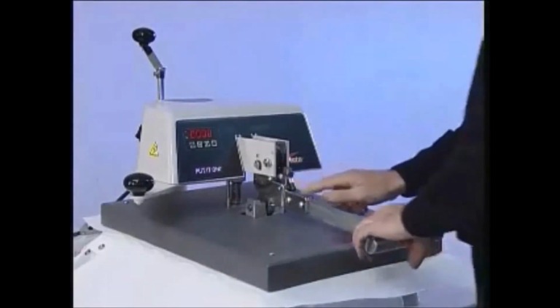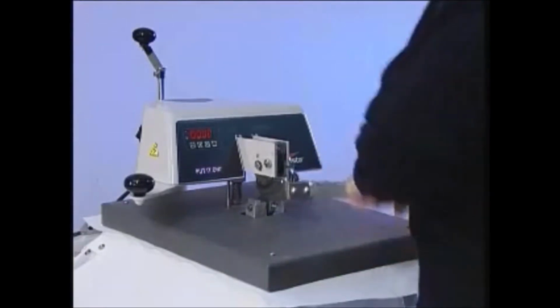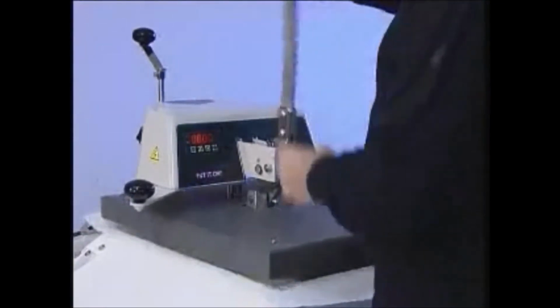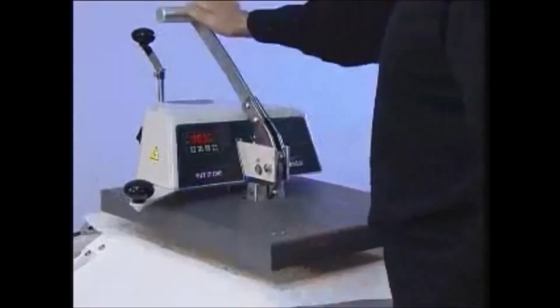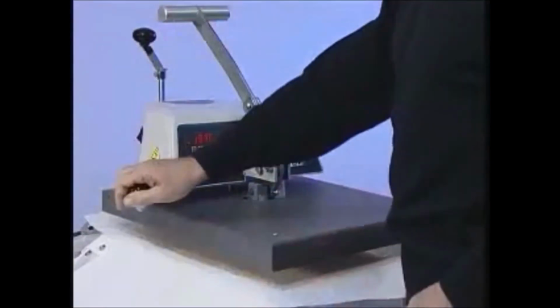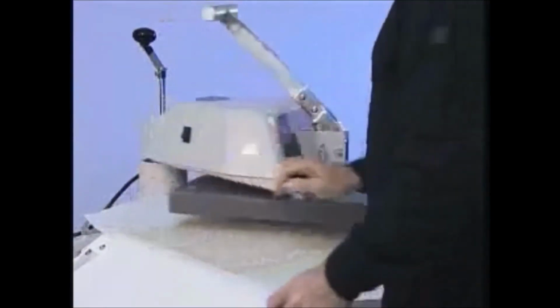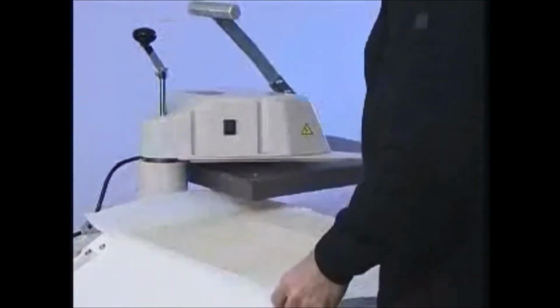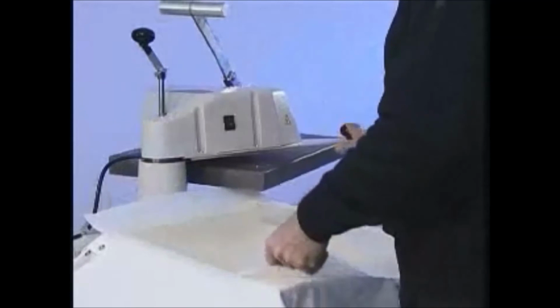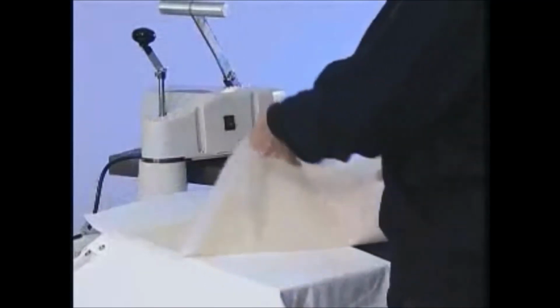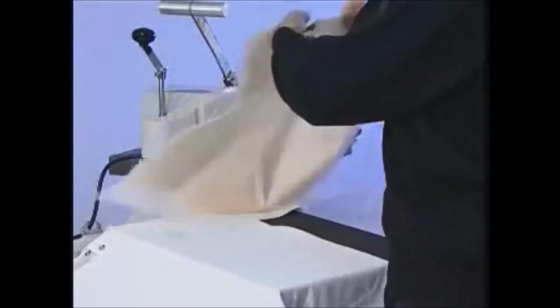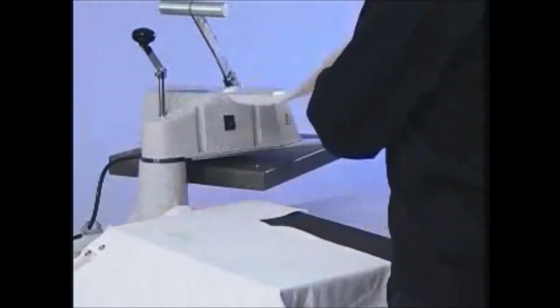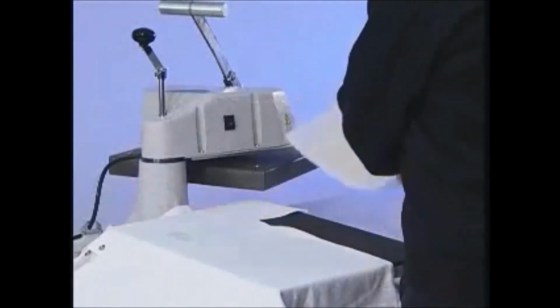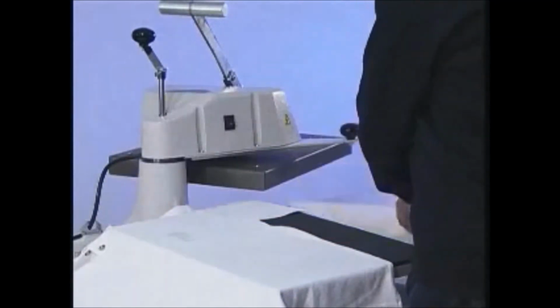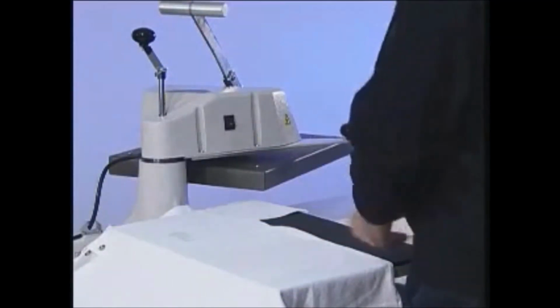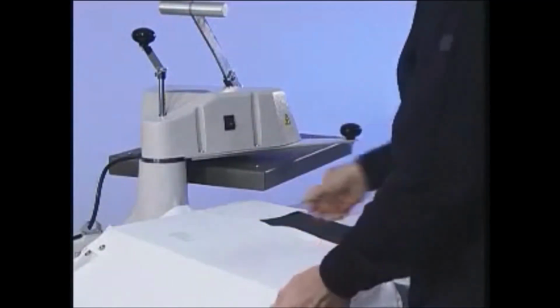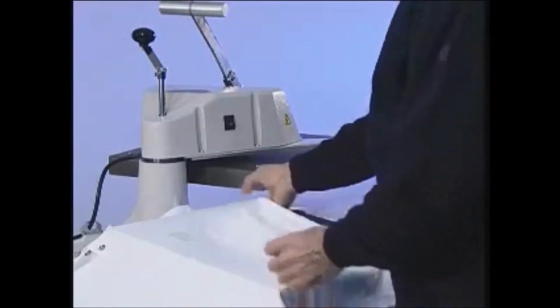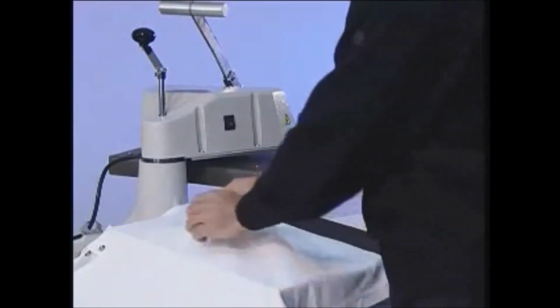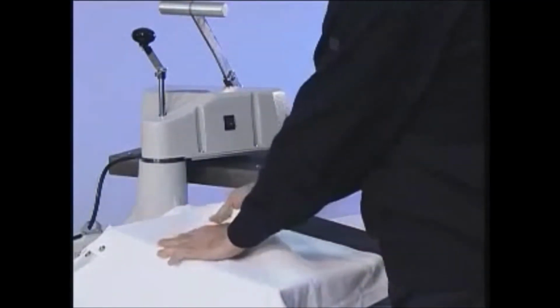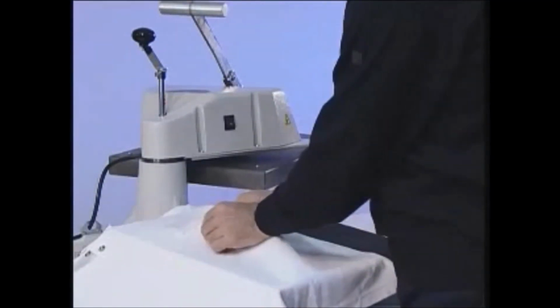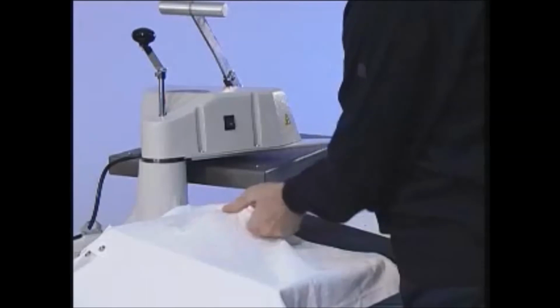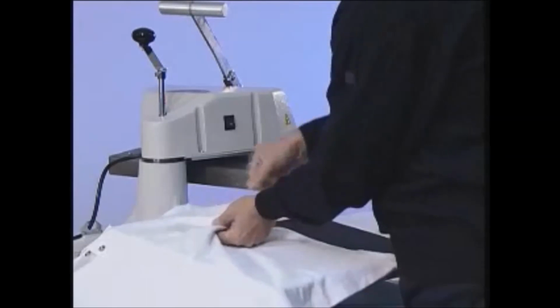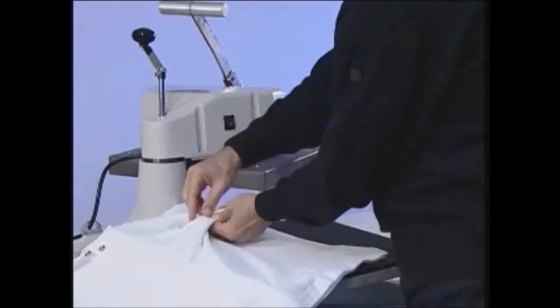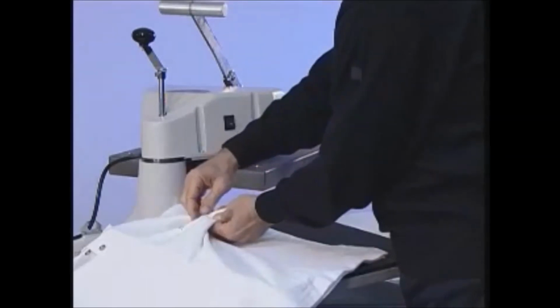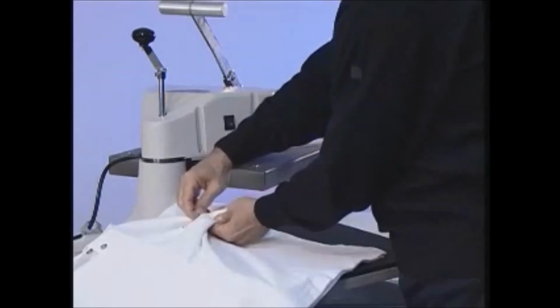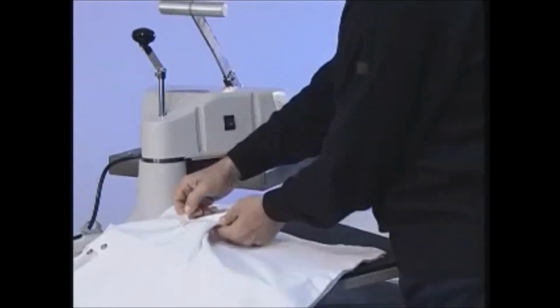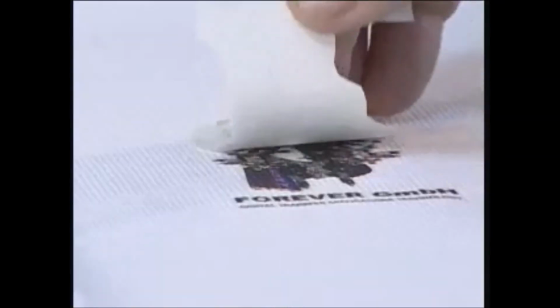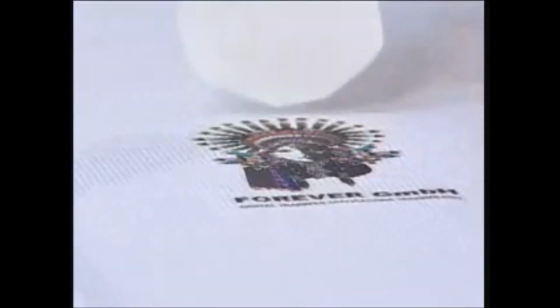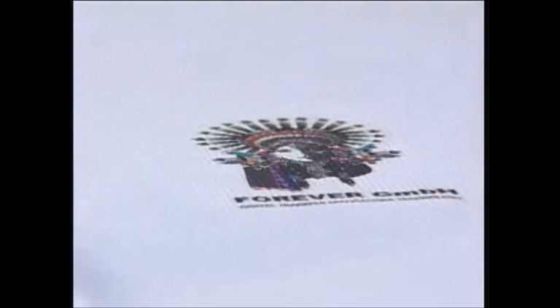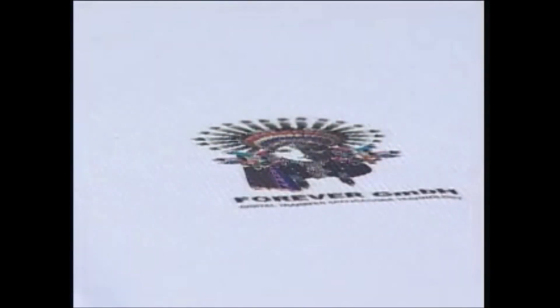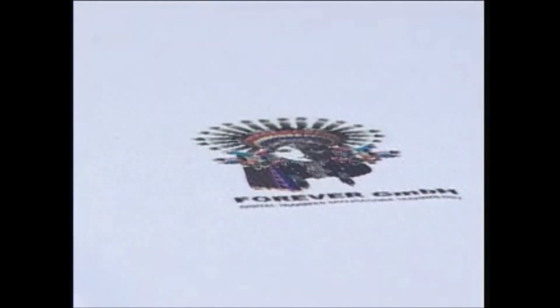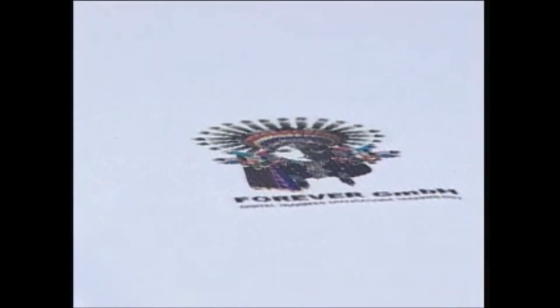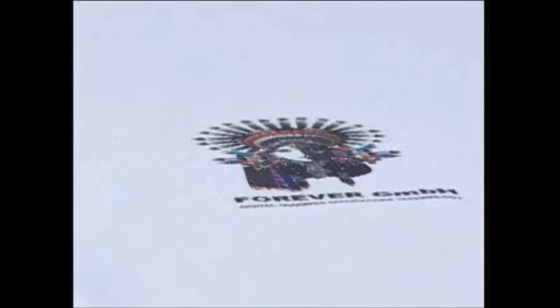Open the press. Take the fleece away. Pull off the paper immediately. Your polo shirt is already printed.